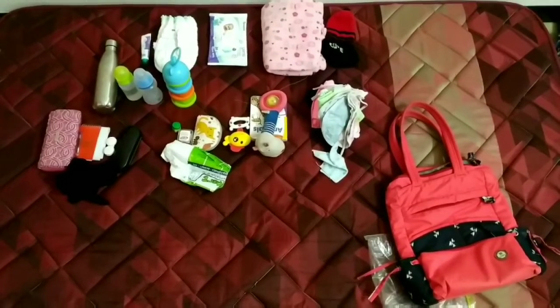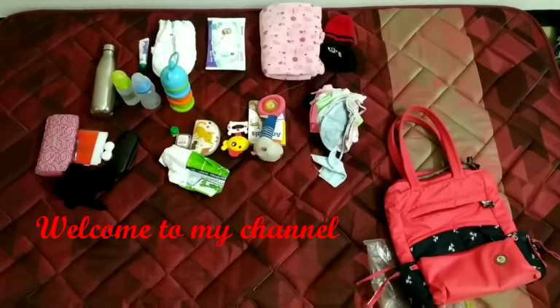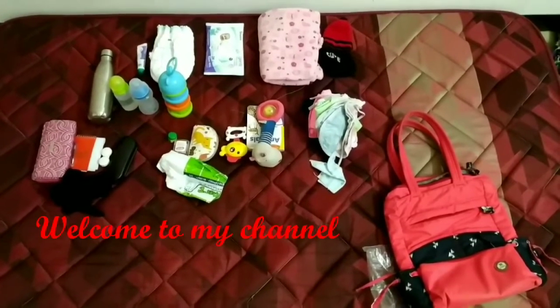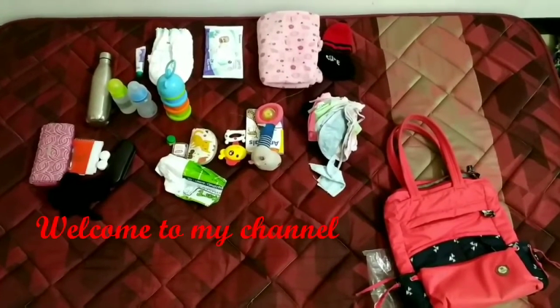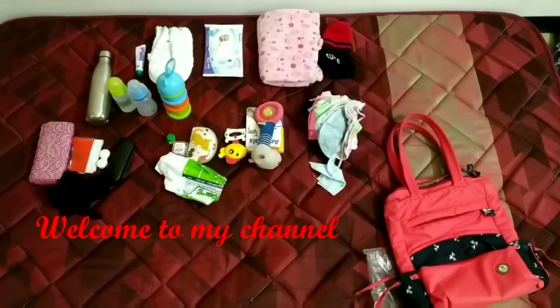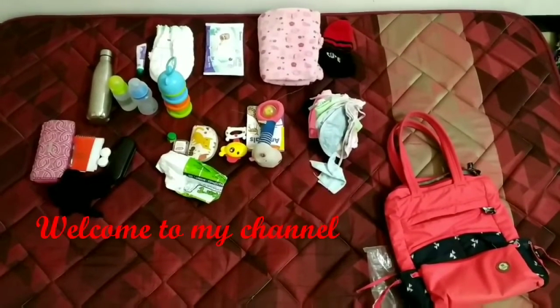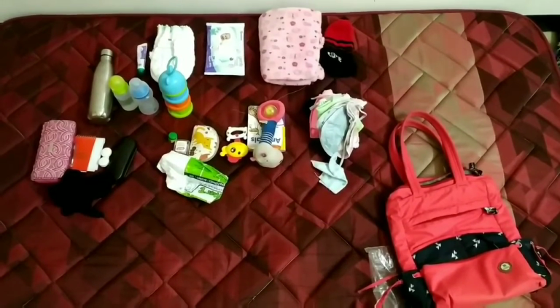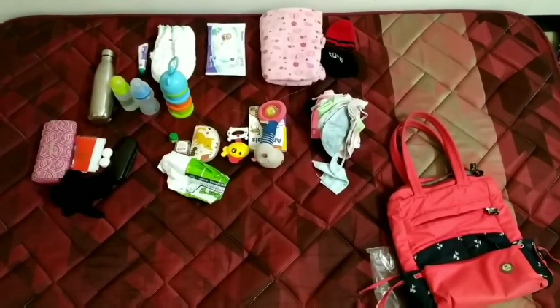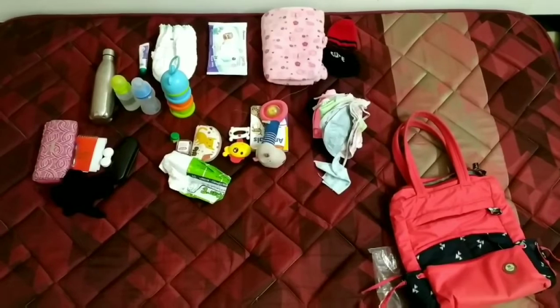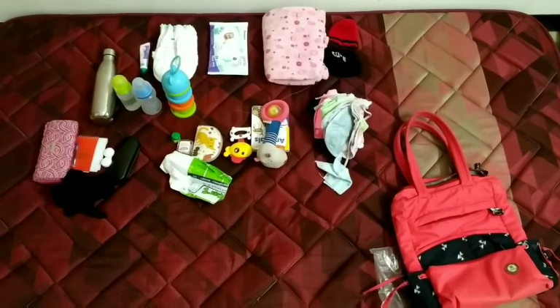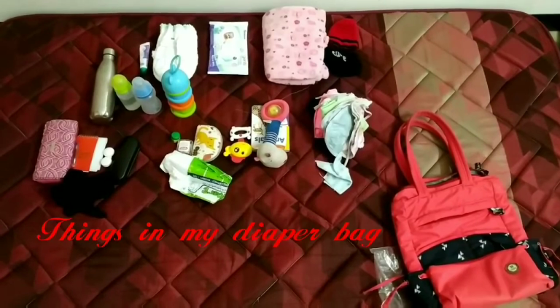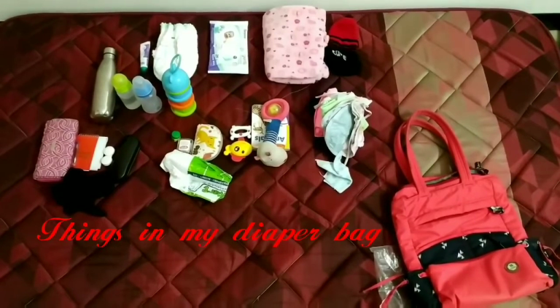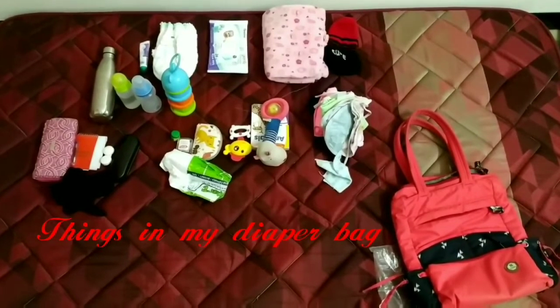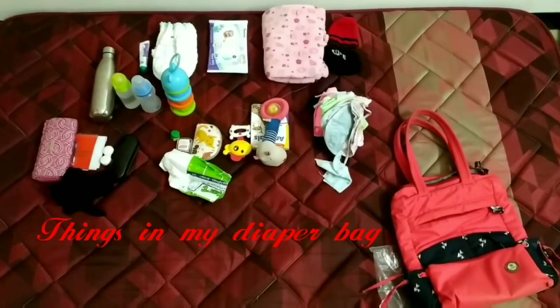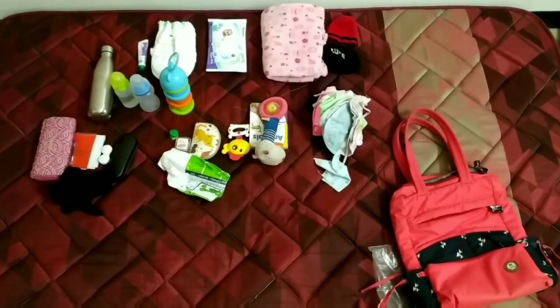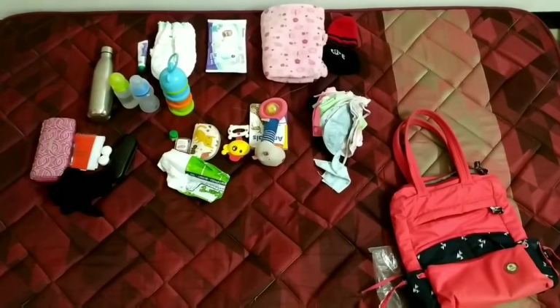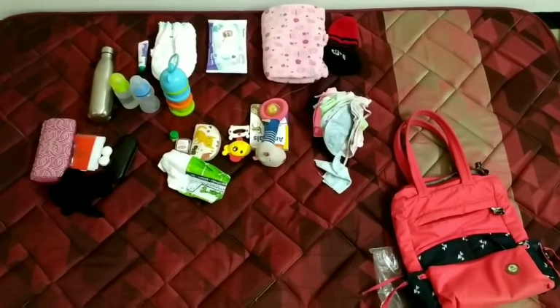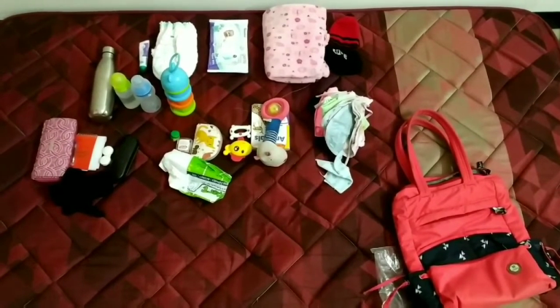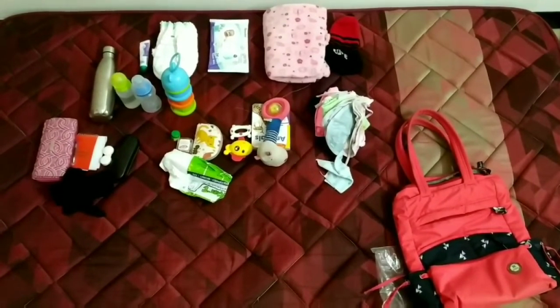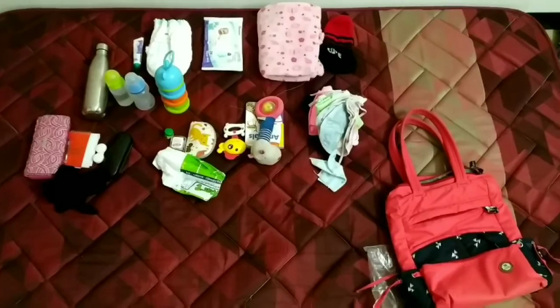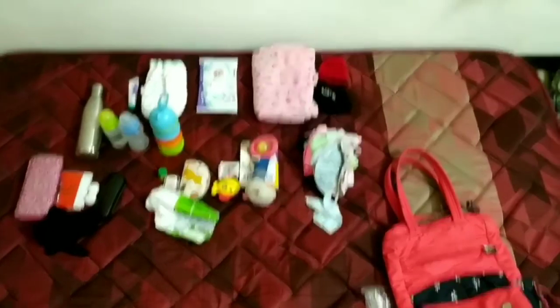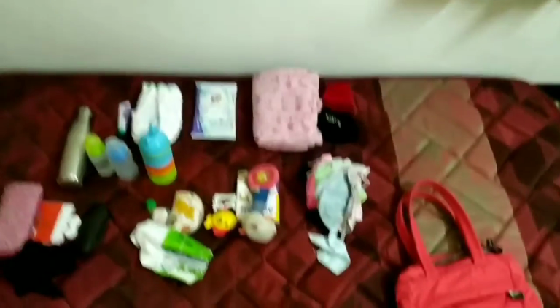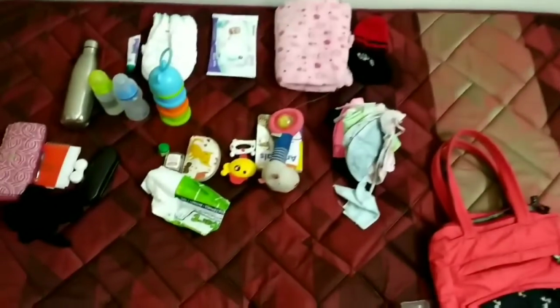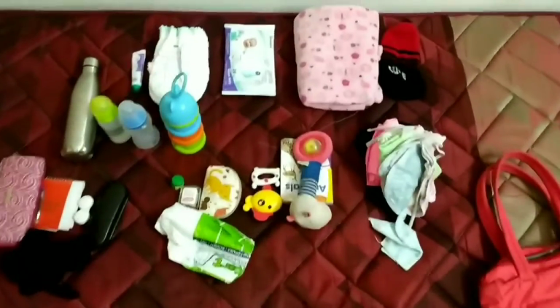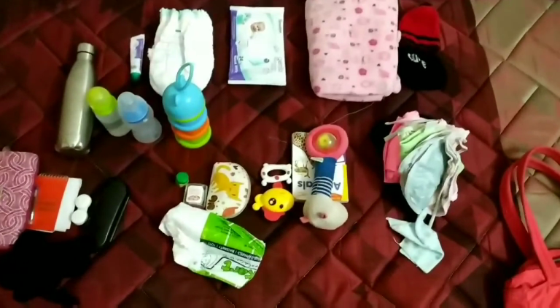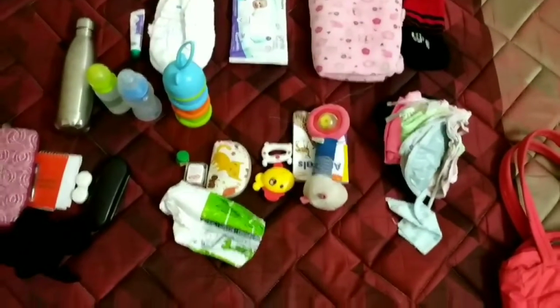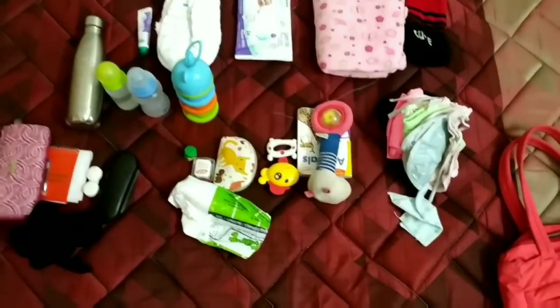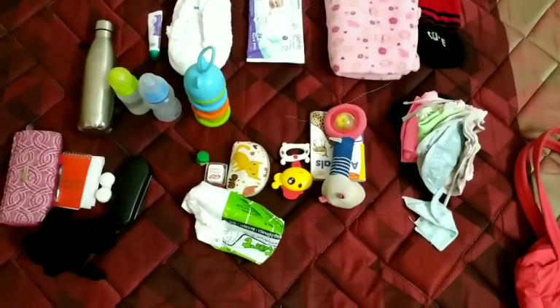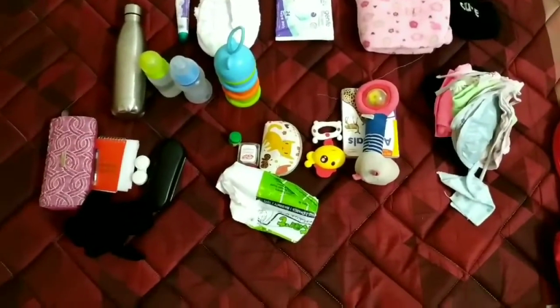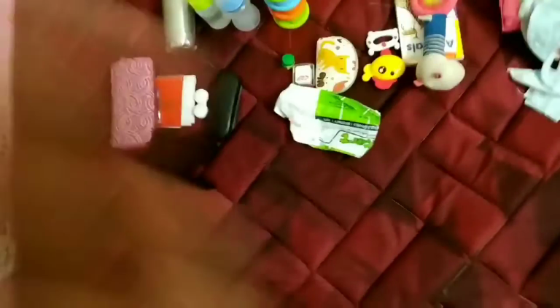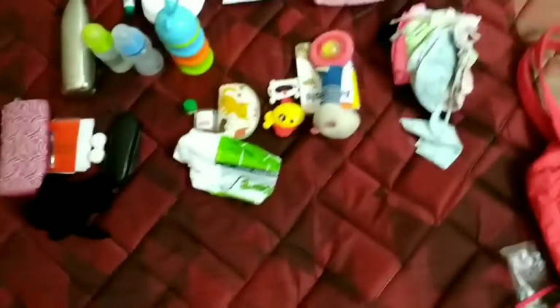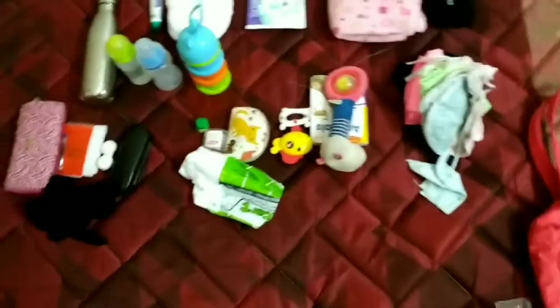Hello everyone, welcome to my channel, Nila Wodunan. Now, what are the things in my diaper bag? There is a new mama and there is a doubt that everyone has. I will get out of the bag — this is the diaper bag.